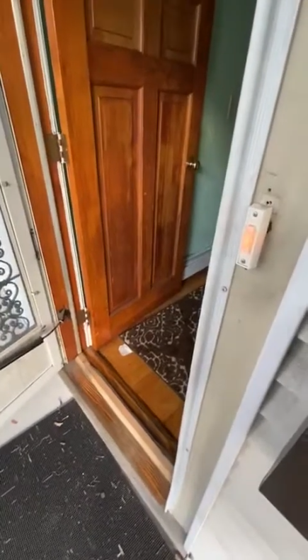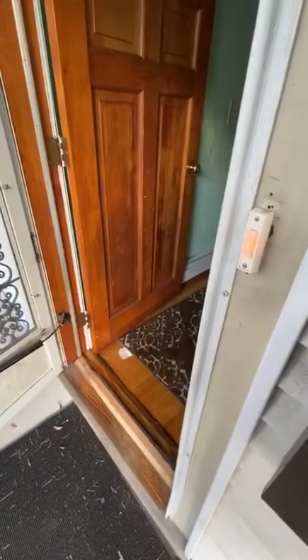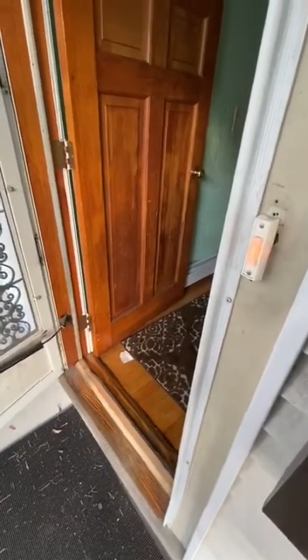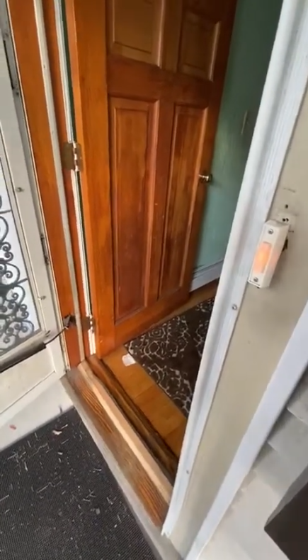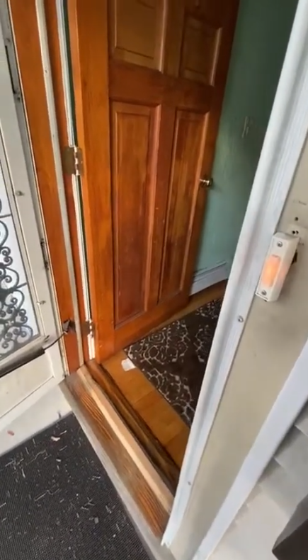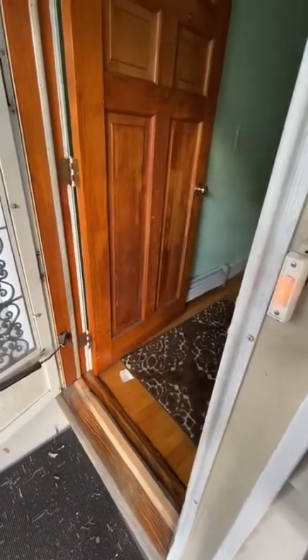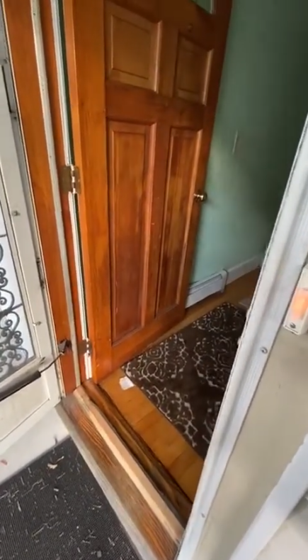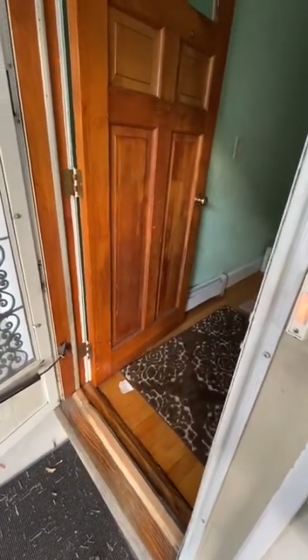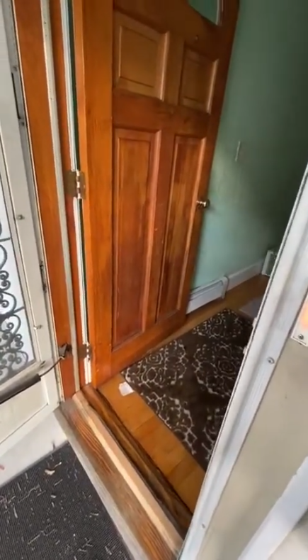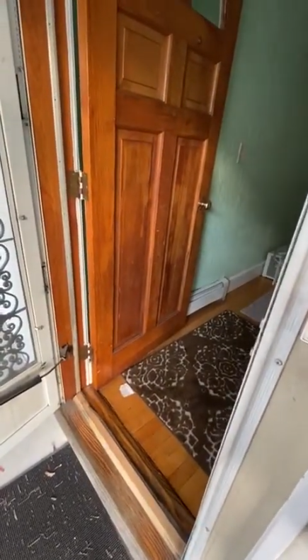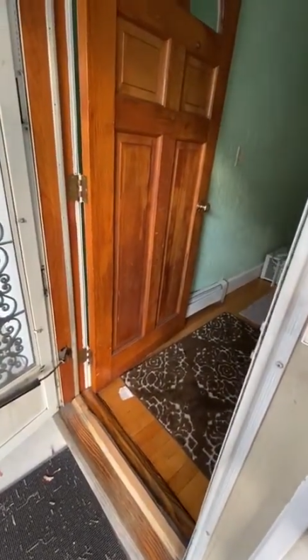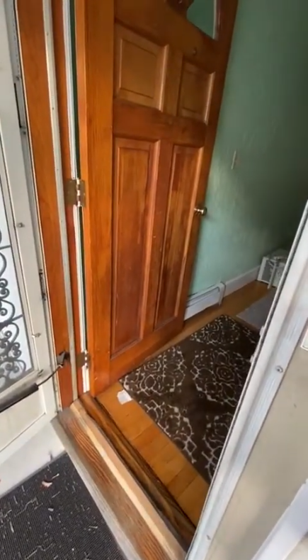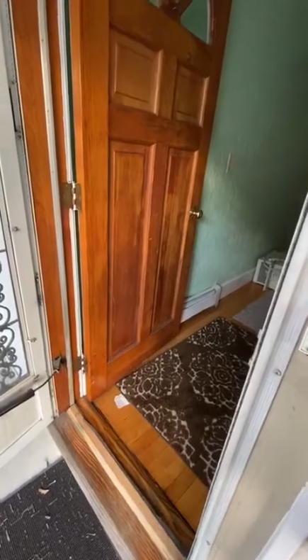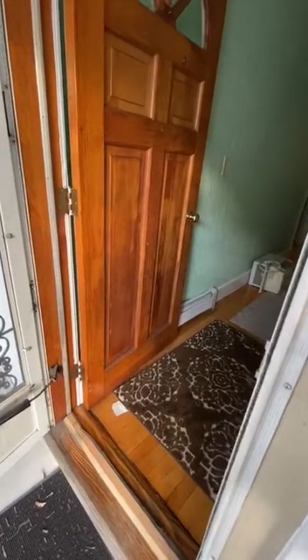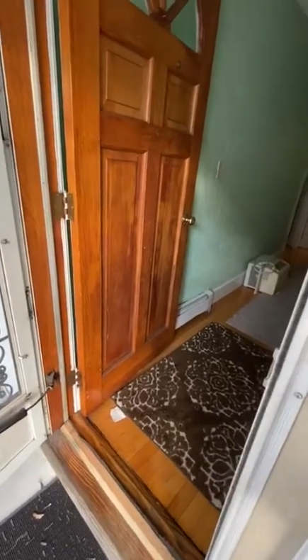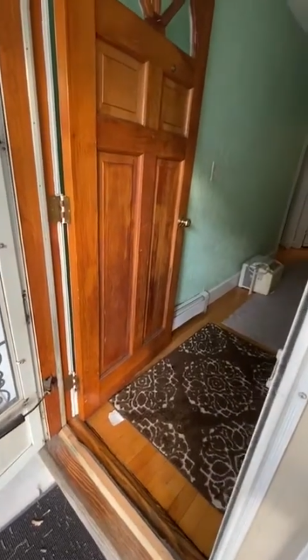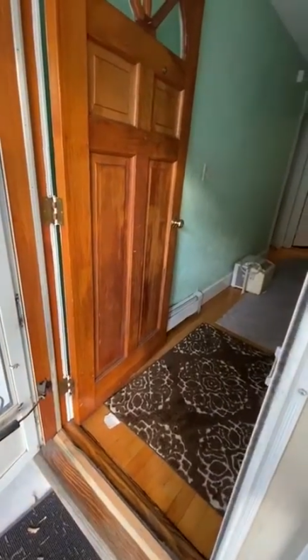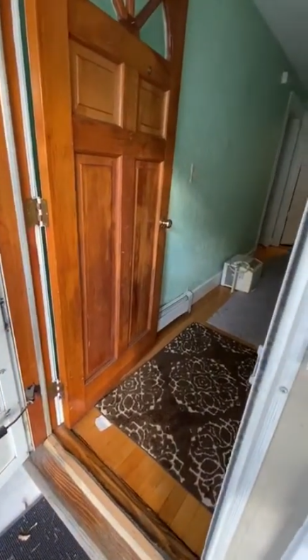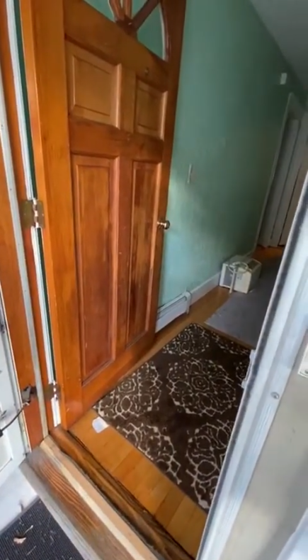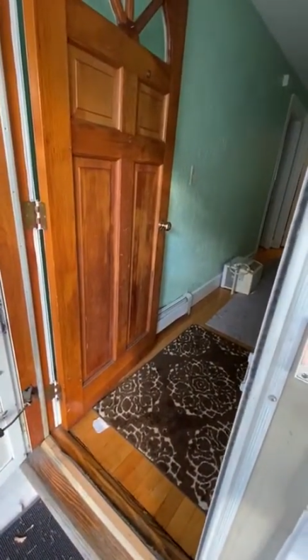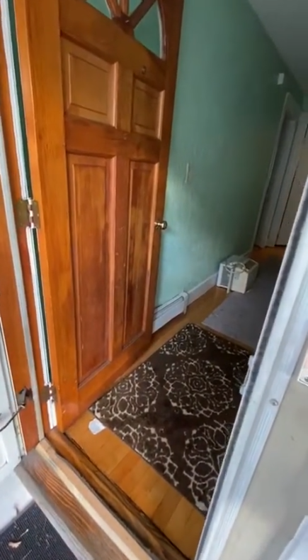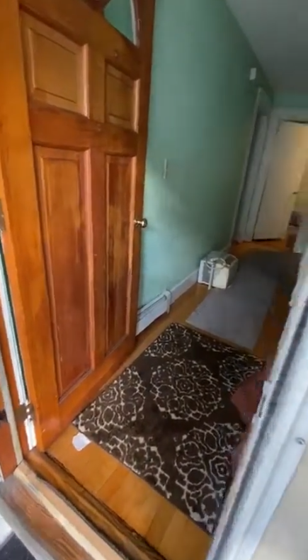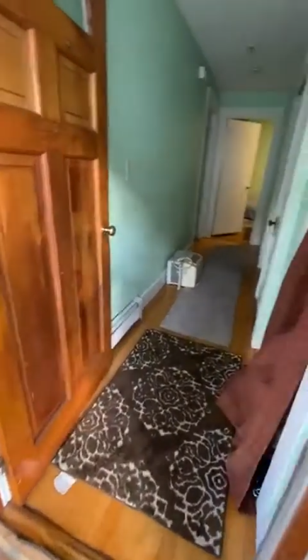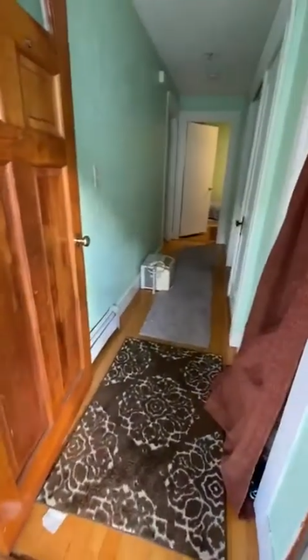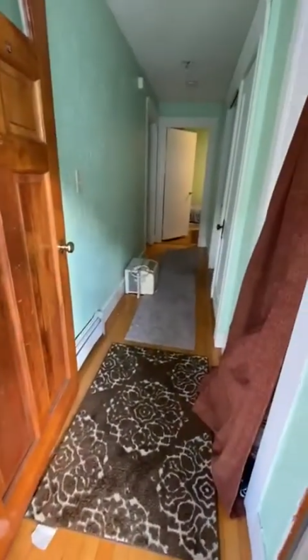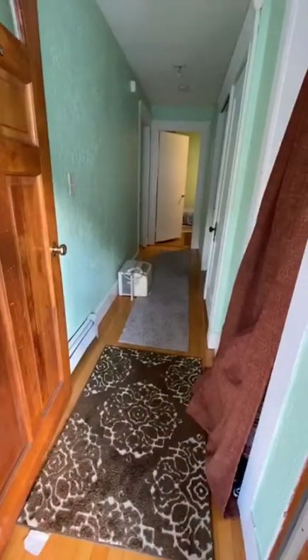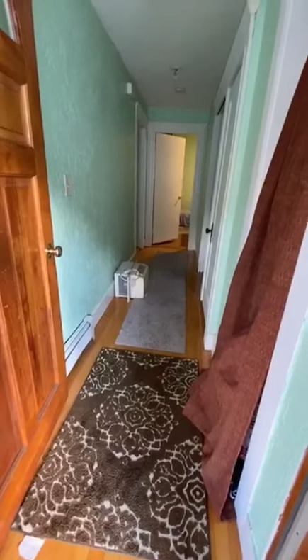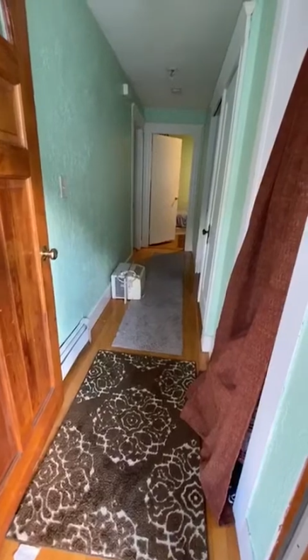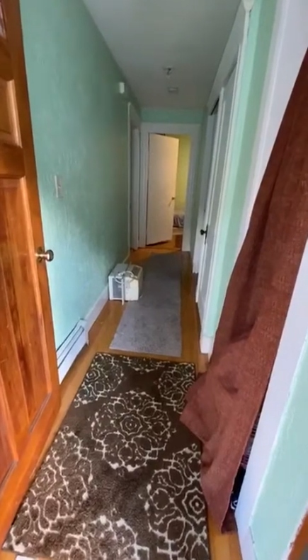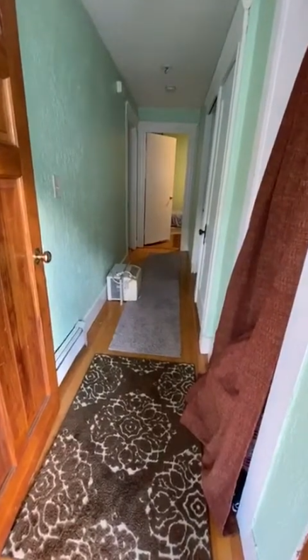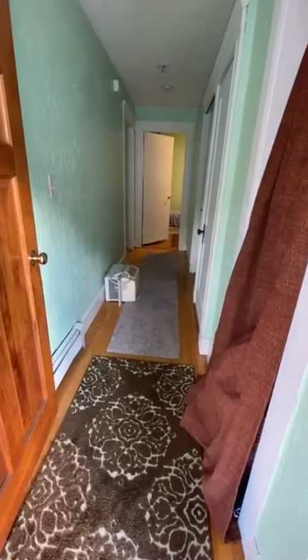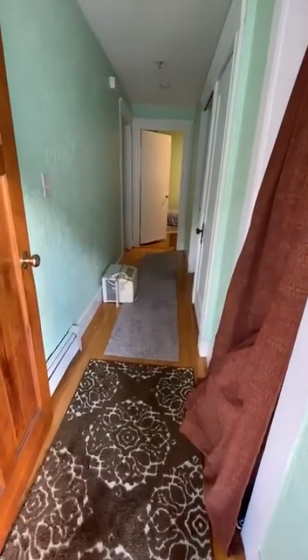This is a video tour of 46 Walnut in Medford. It's a three-bedroom, one-bath living room, eat-in kitchen.